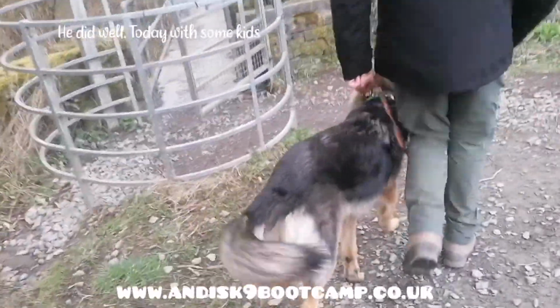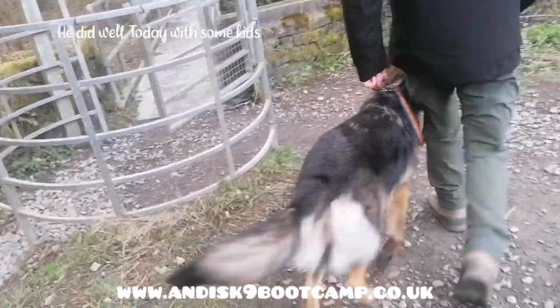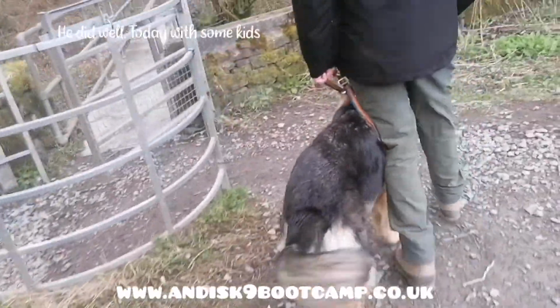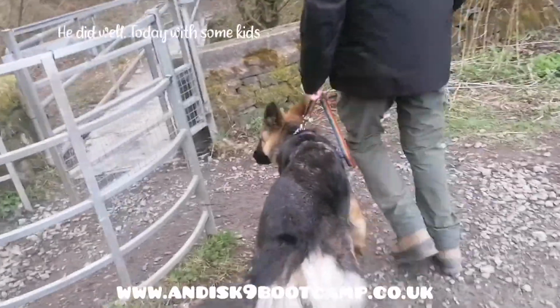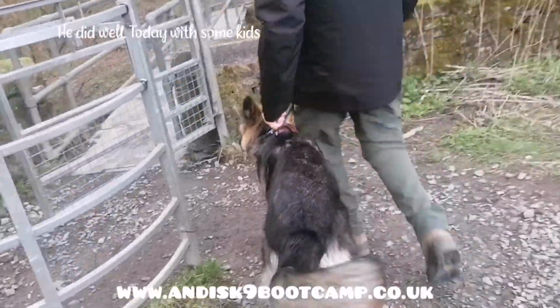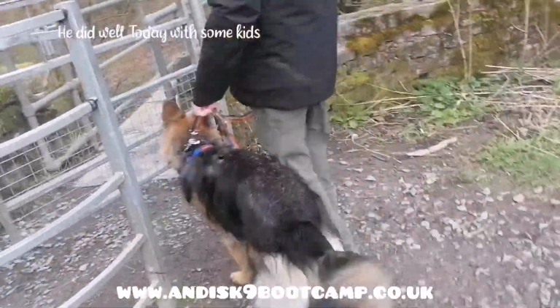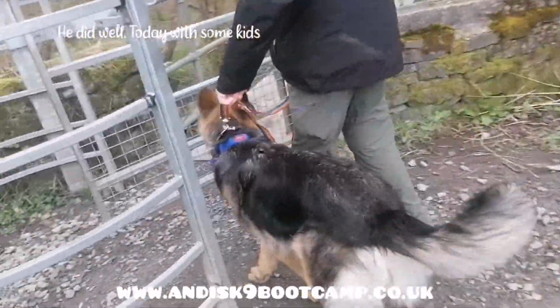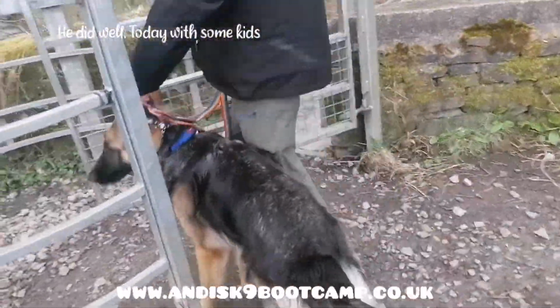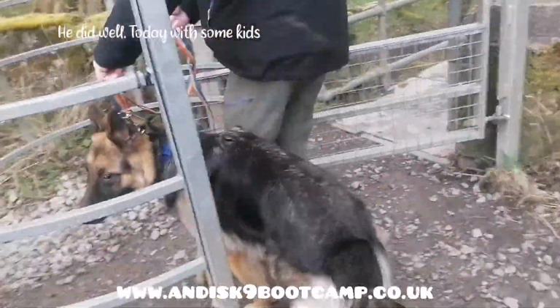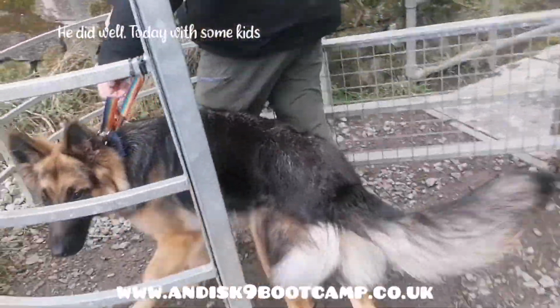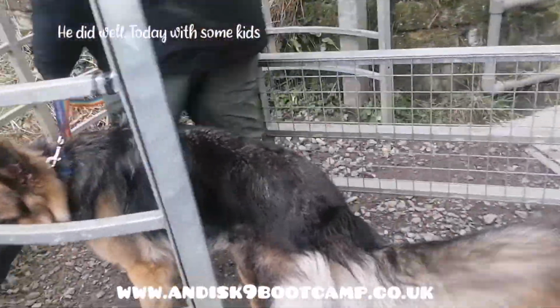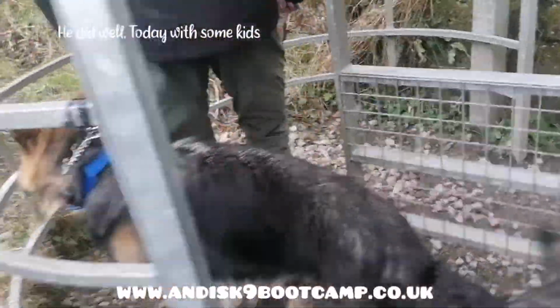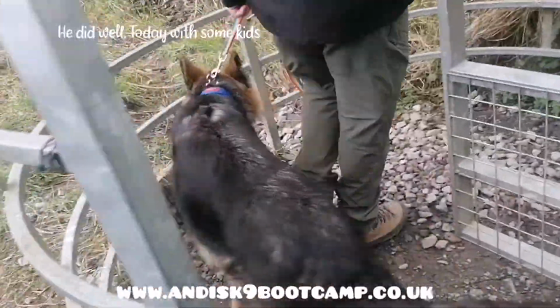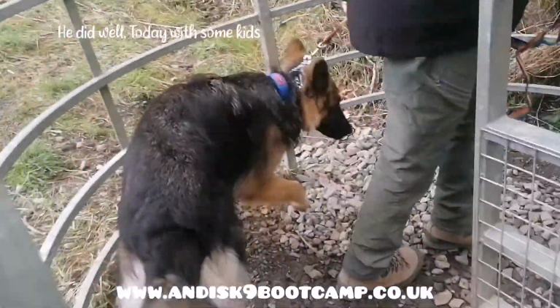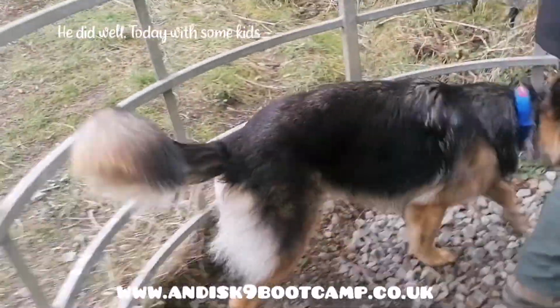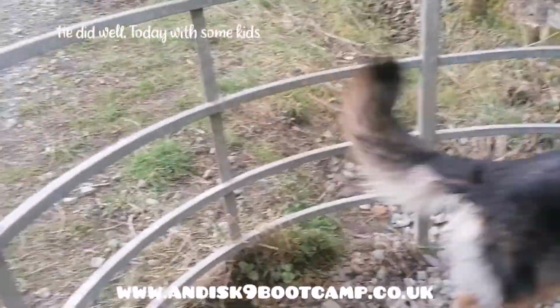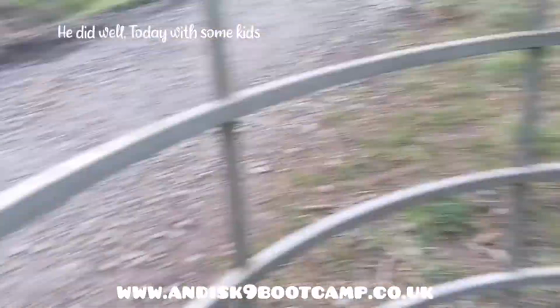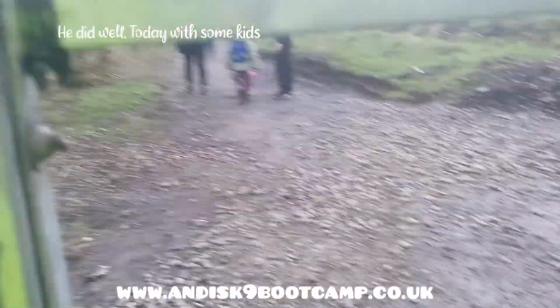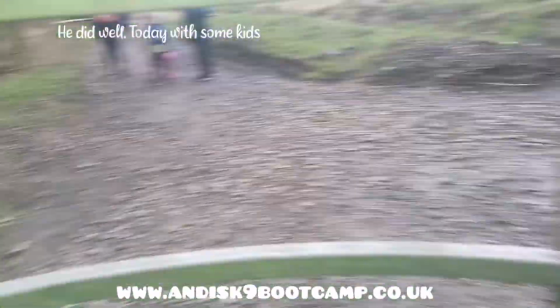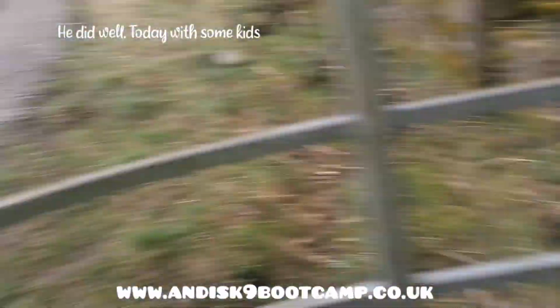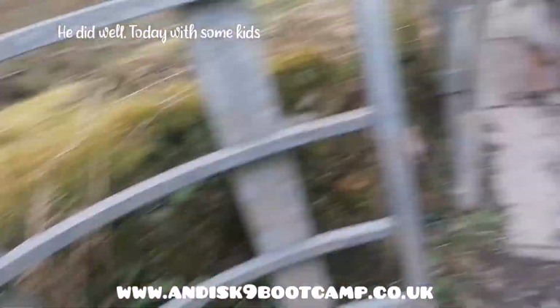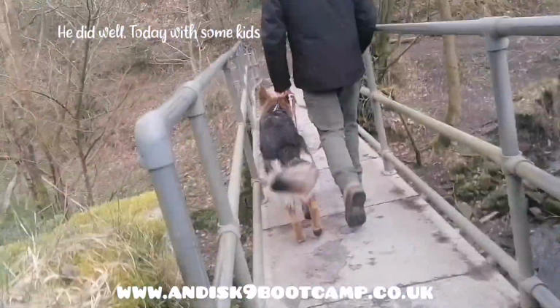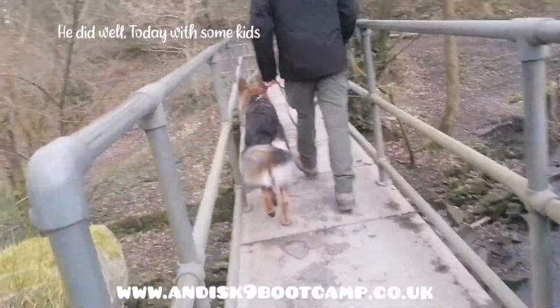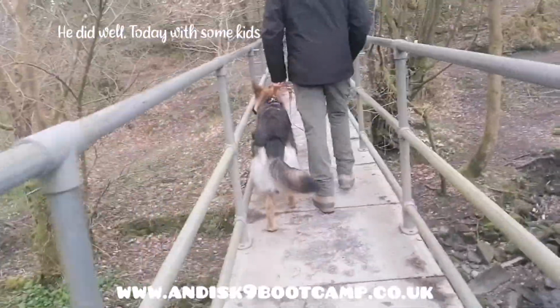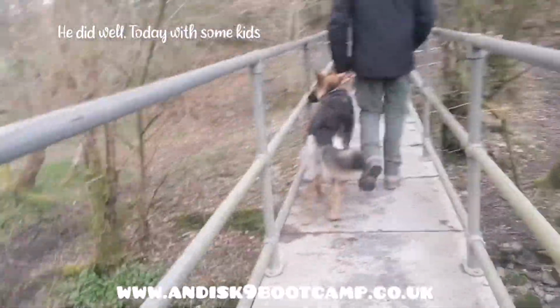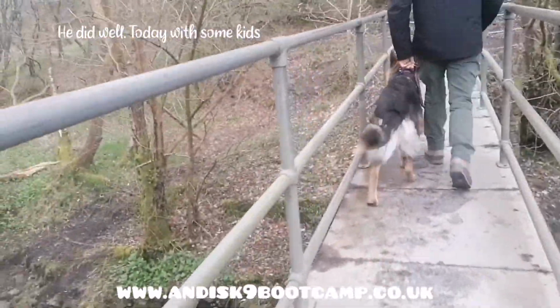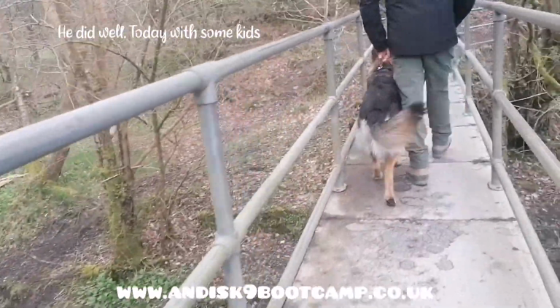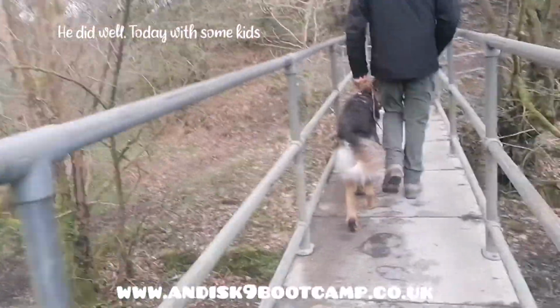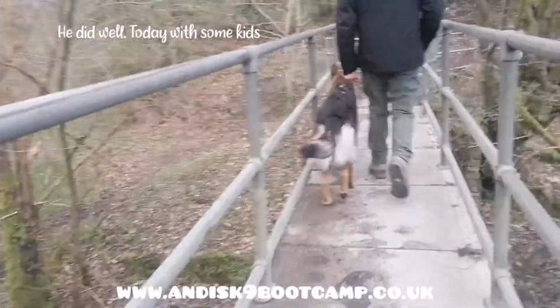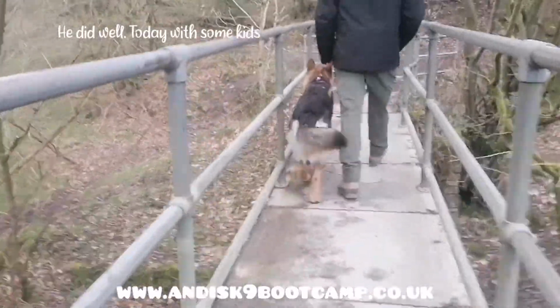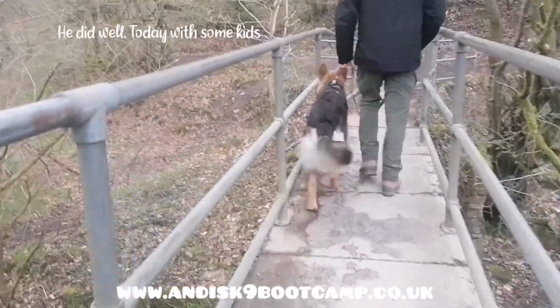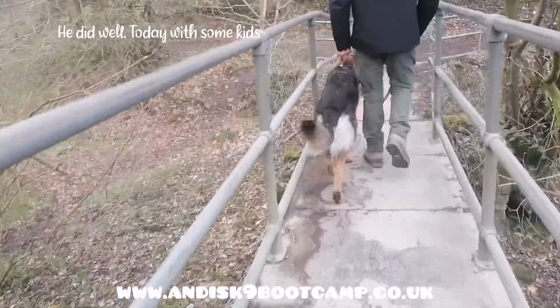So he did well there. Before I started the video he actually put his hackles up on his shoulder slightly, which is just uncertainty, just because there's some kids in that area, but then he's alright — he didn't bark, he didn't squeal, he didn't do anything, so that's good.